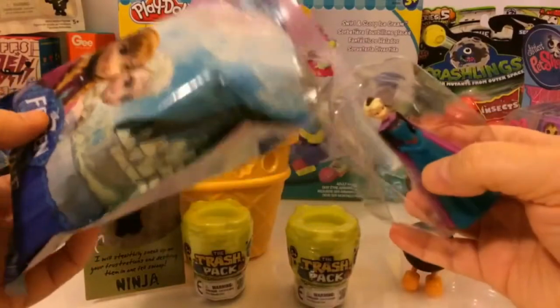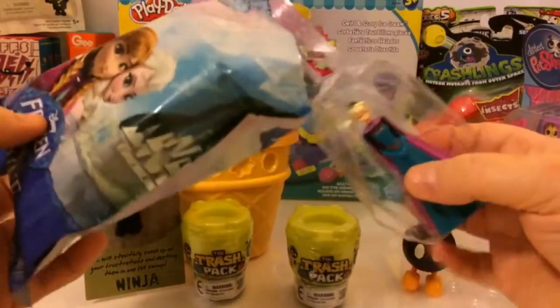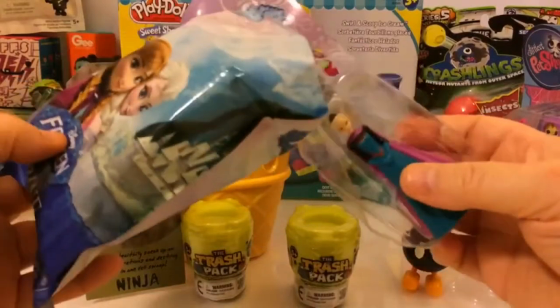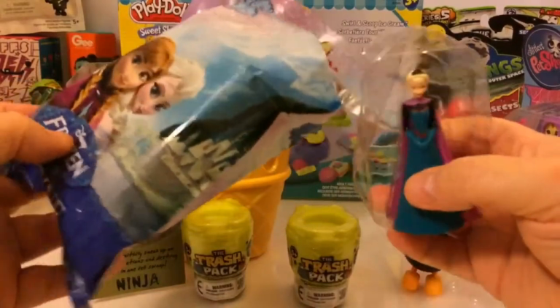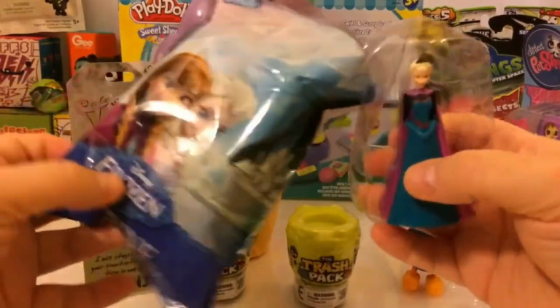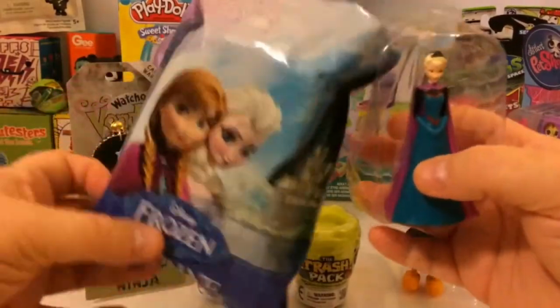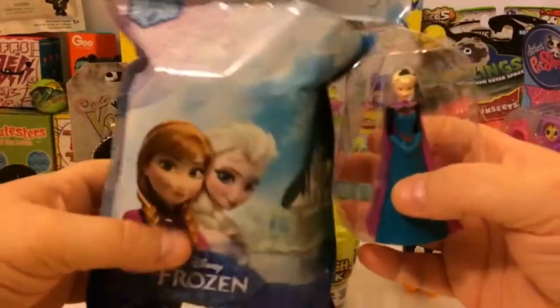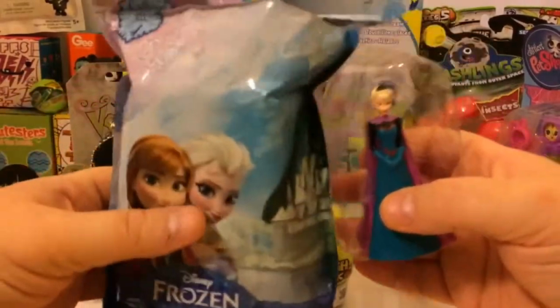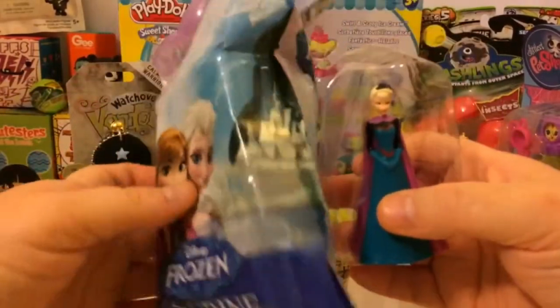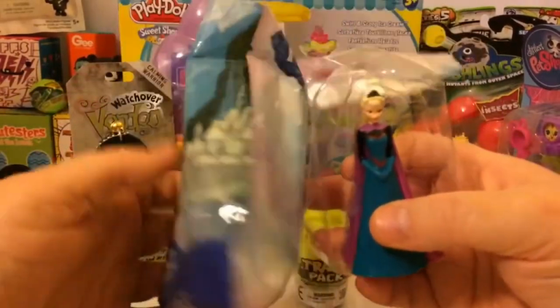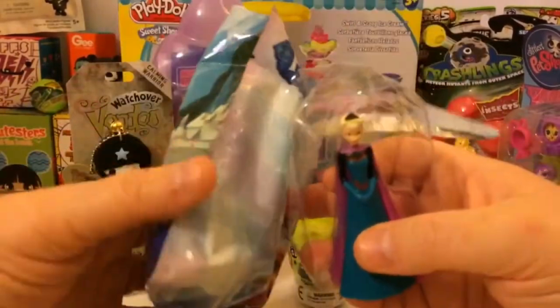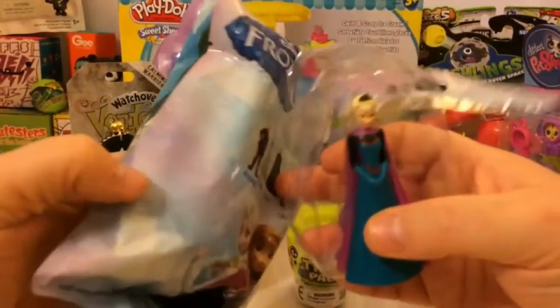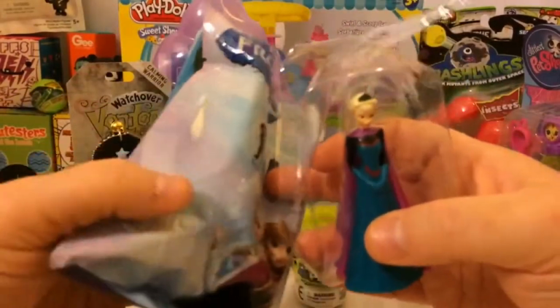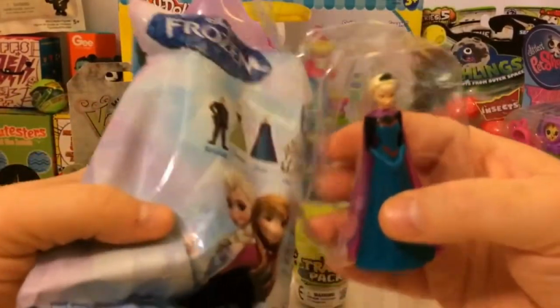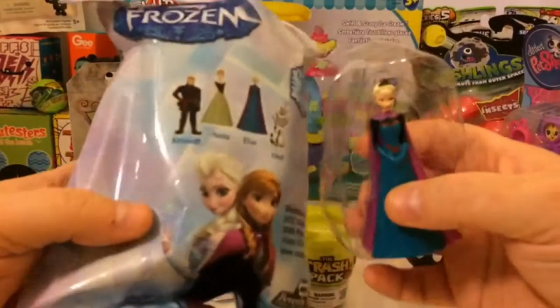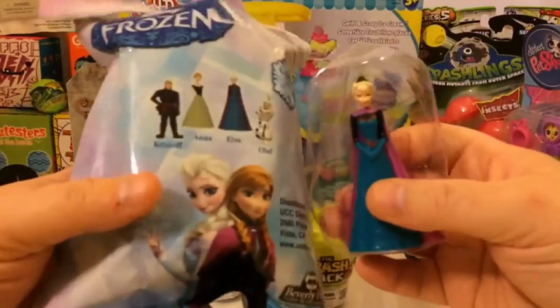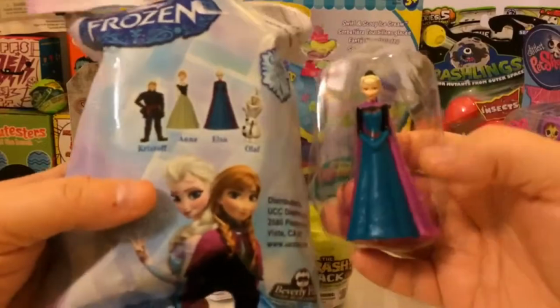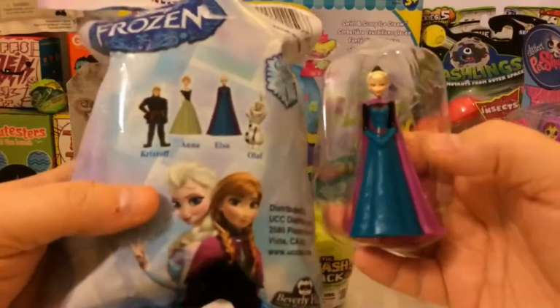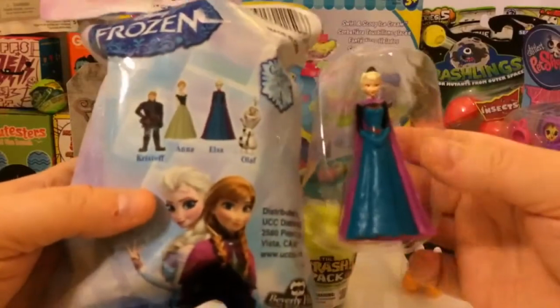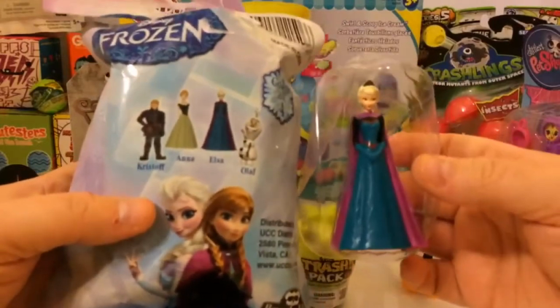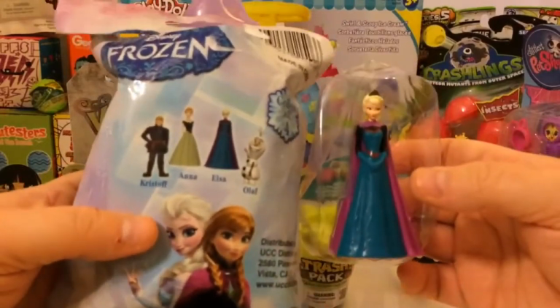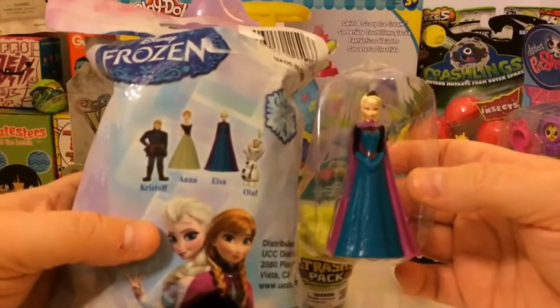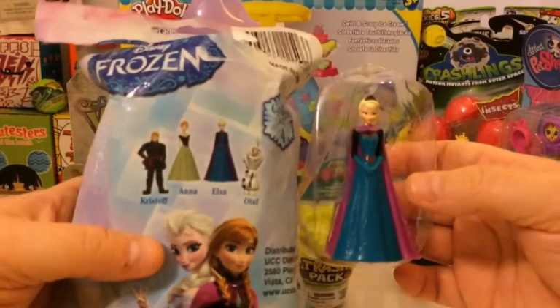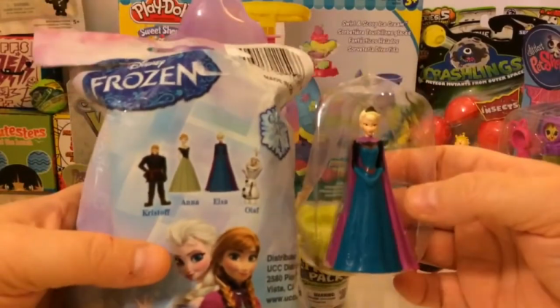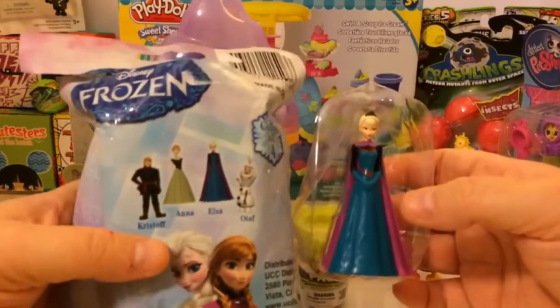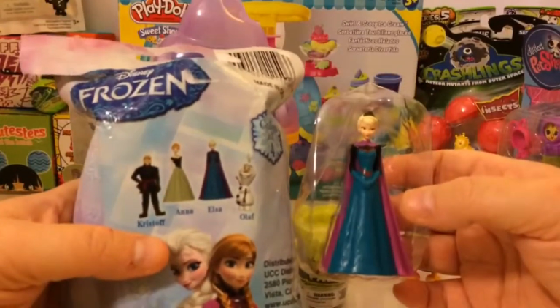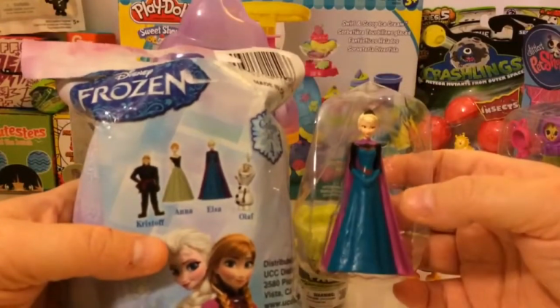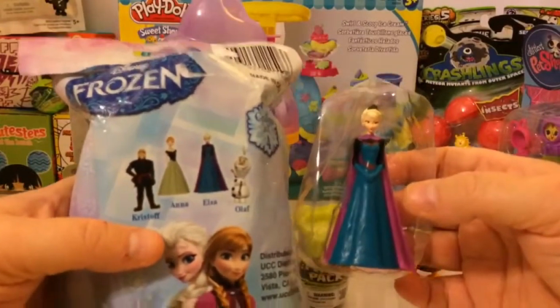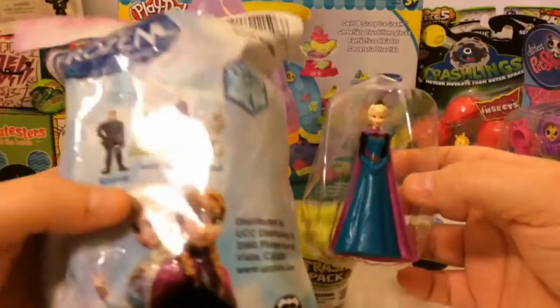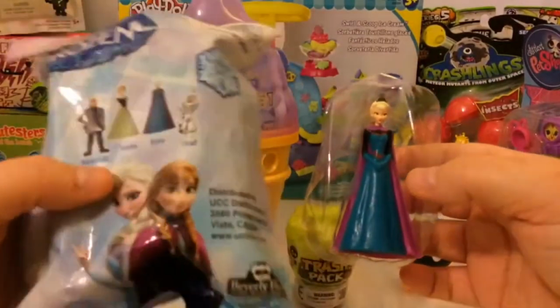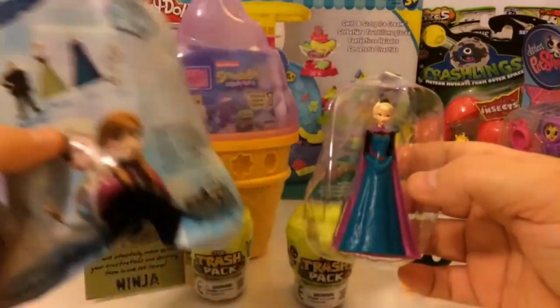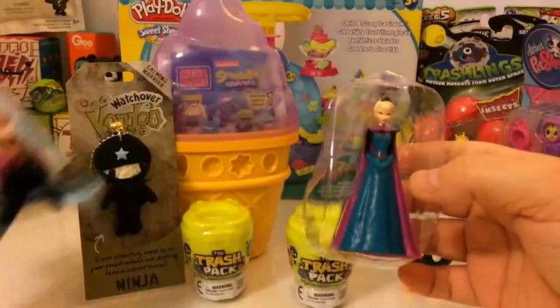Oh cool, it looks like we got Anna. Does anybody know who did the voice for Anna in the movie Frozen? If you do, leave a comment below.